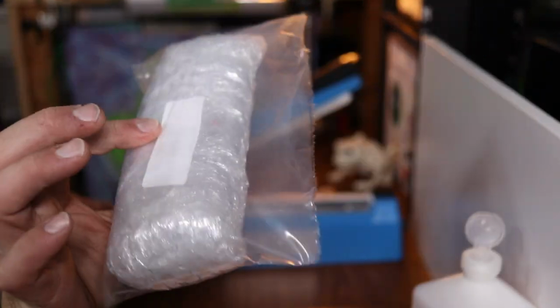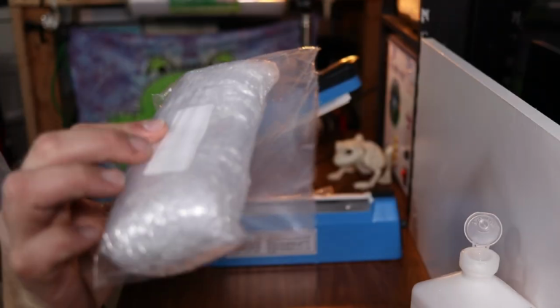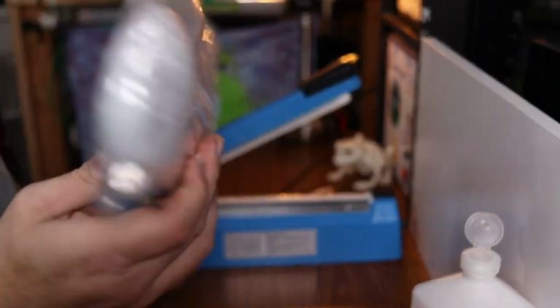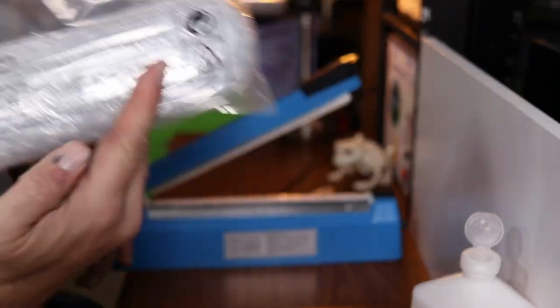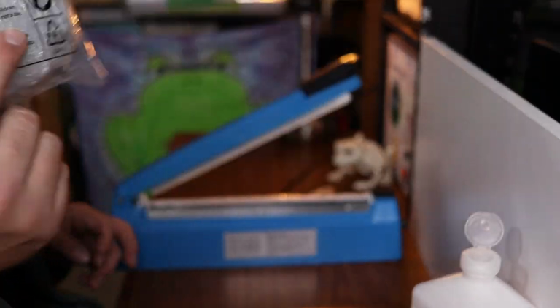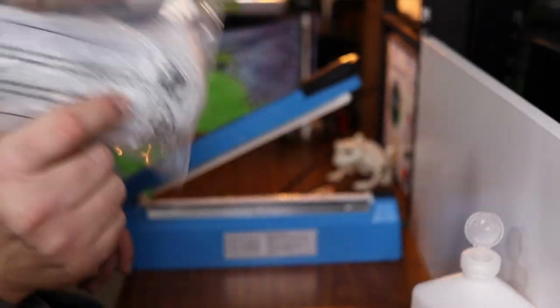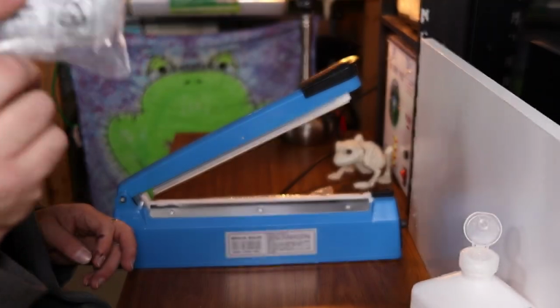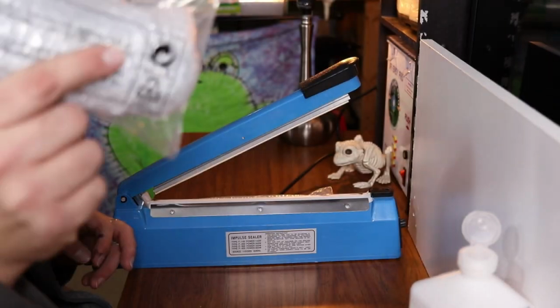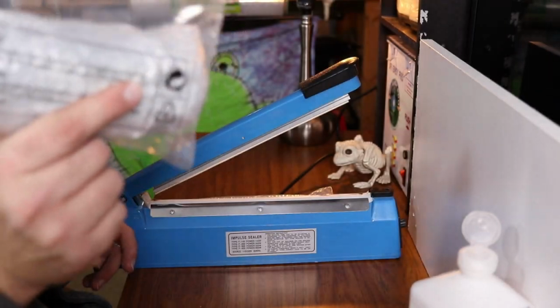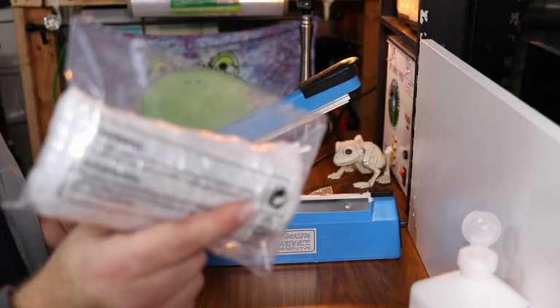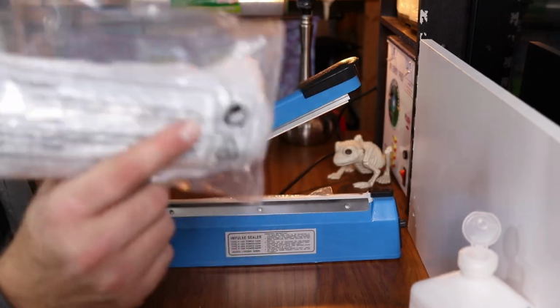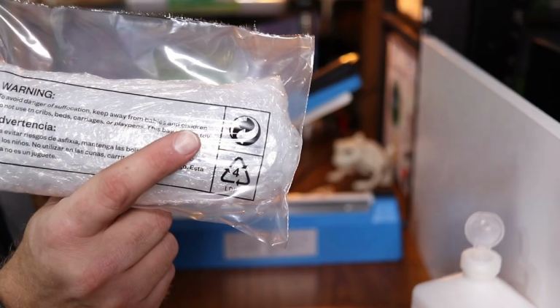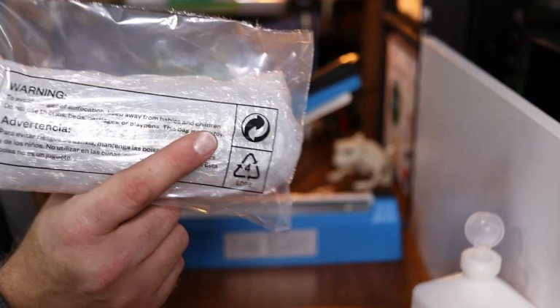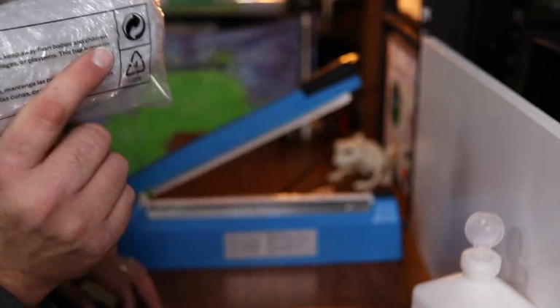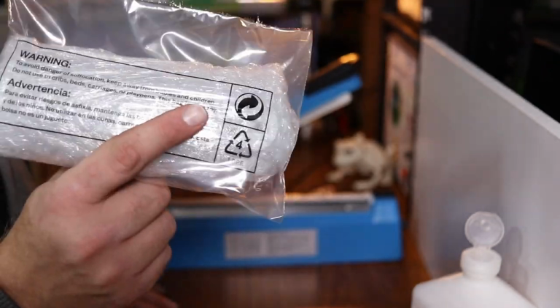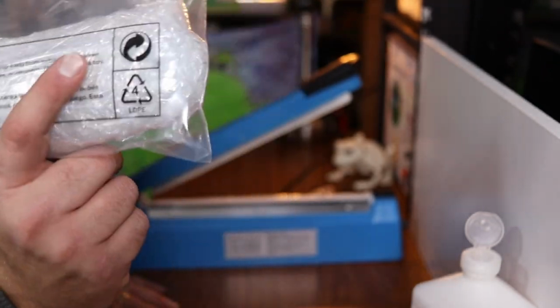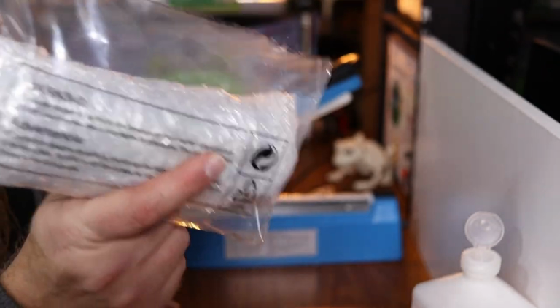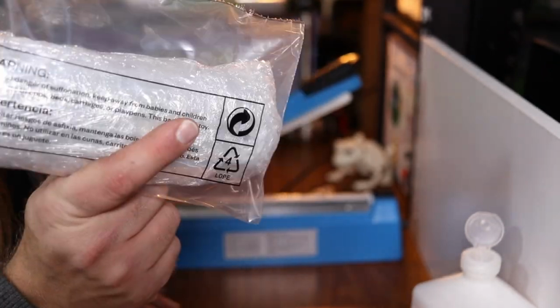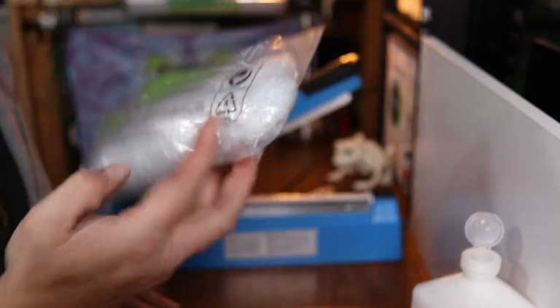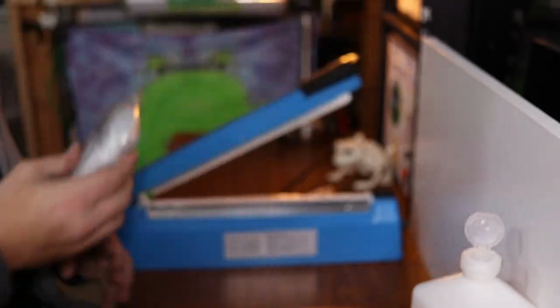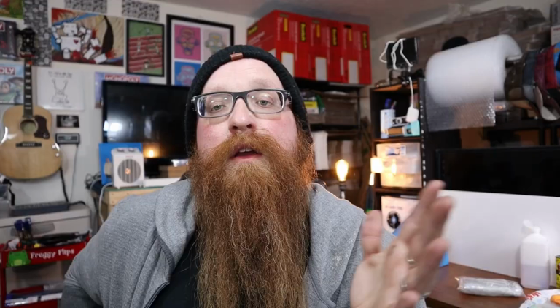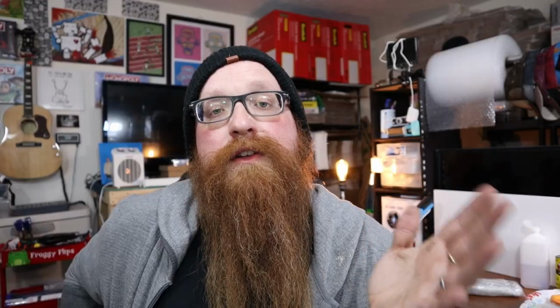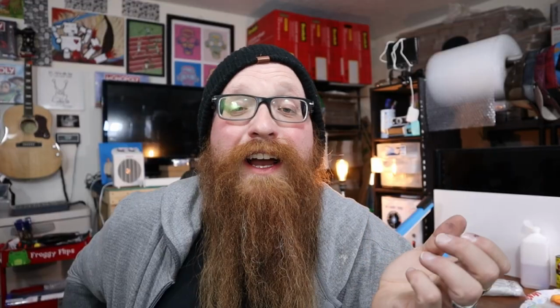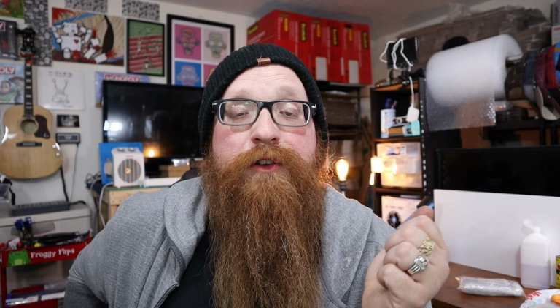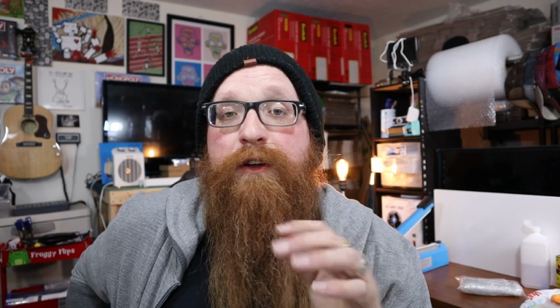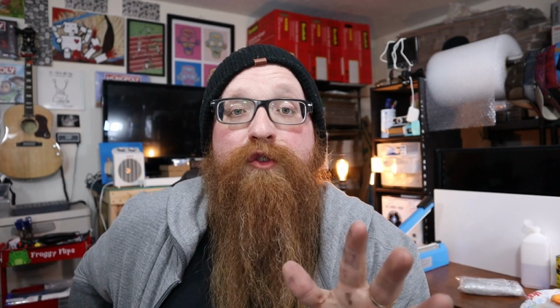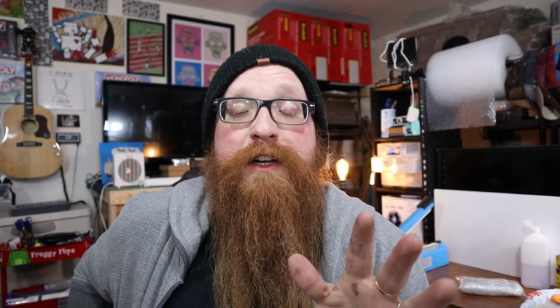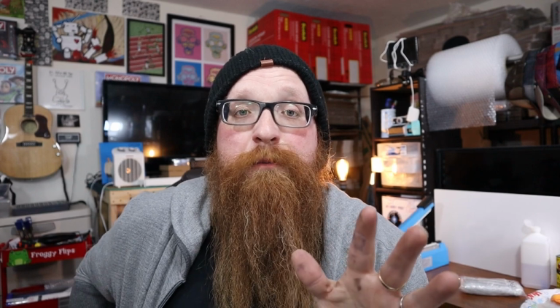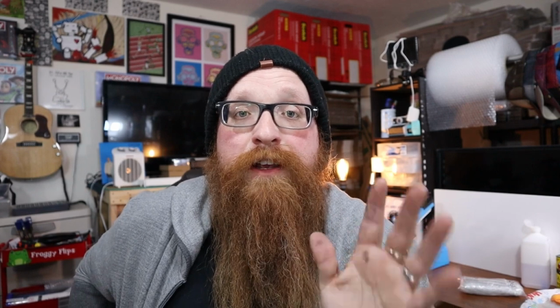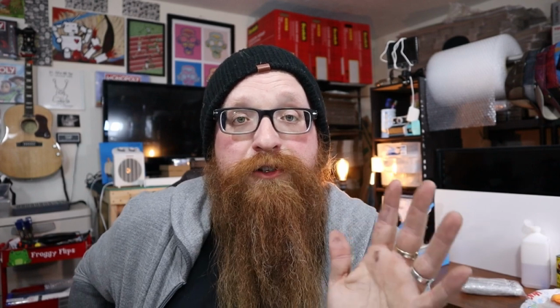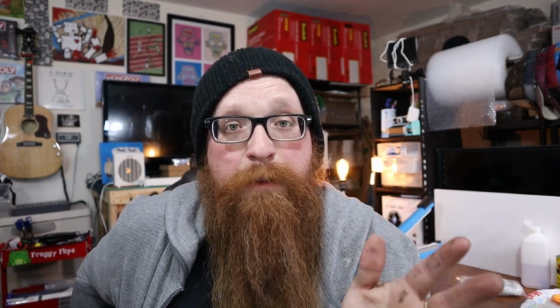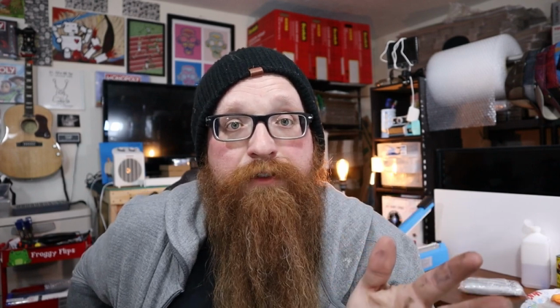So that's how you test, clean, and prep a remote control for sale on either eBay or Amazon. Not every remote is going to be worth money, so make sure you comp them out first.